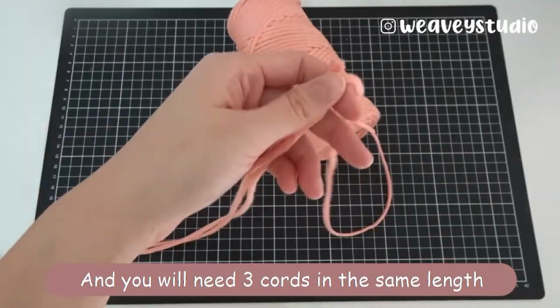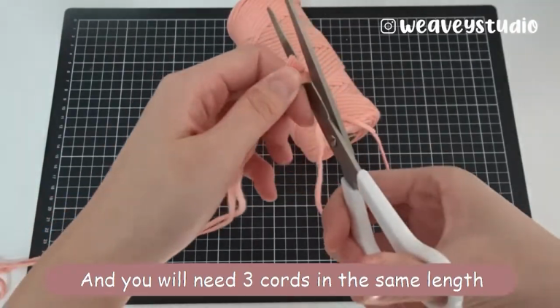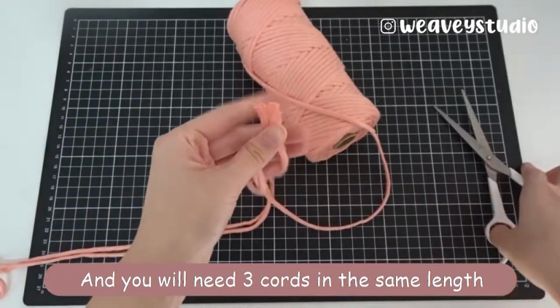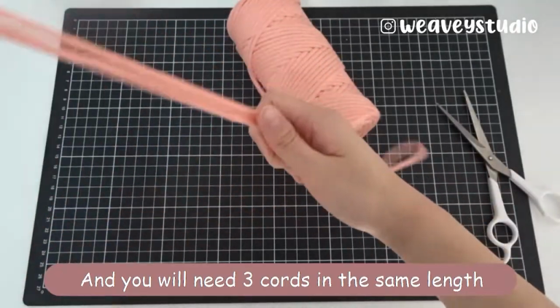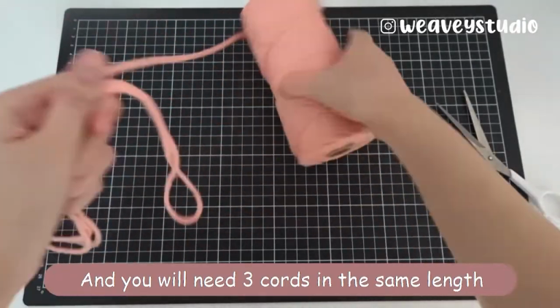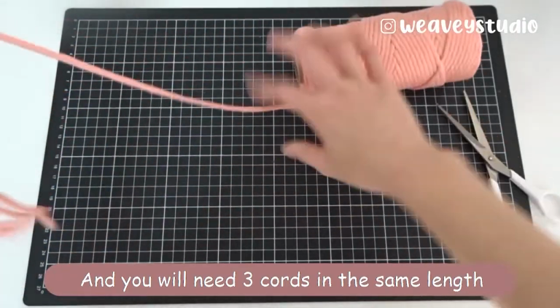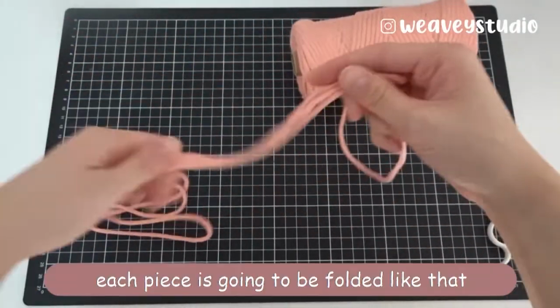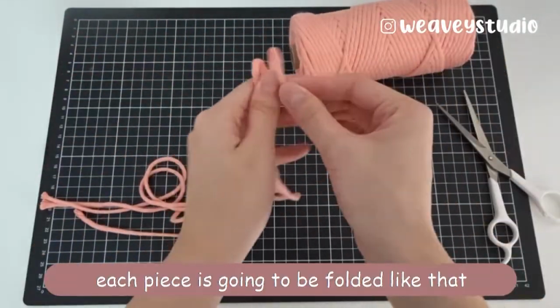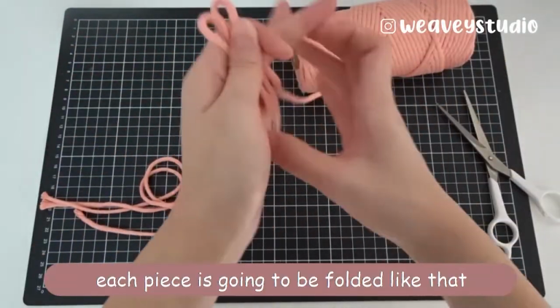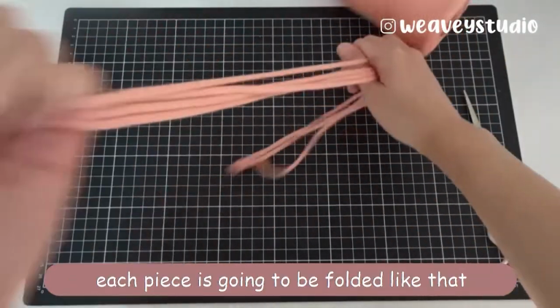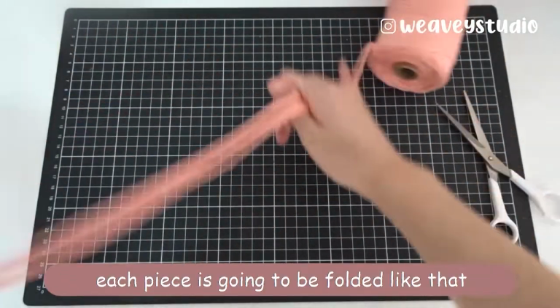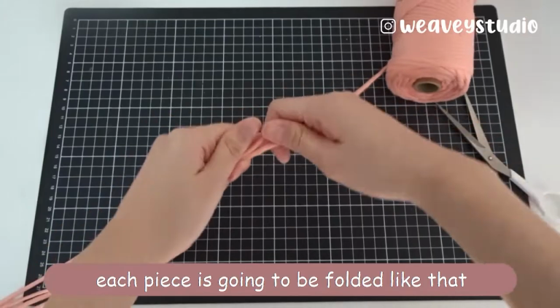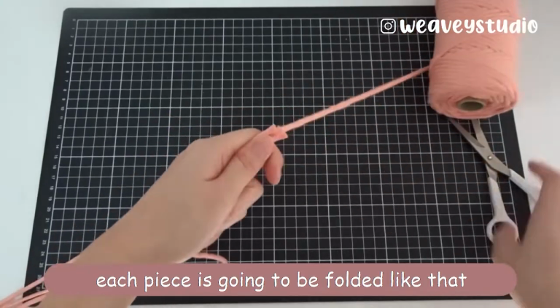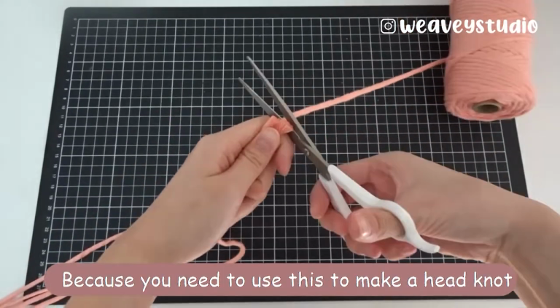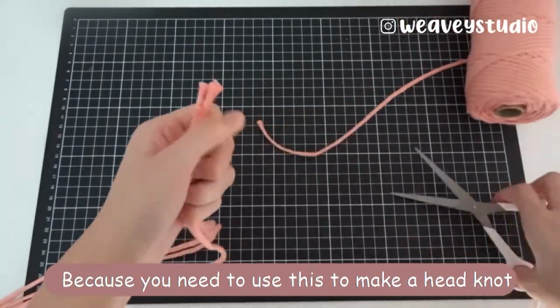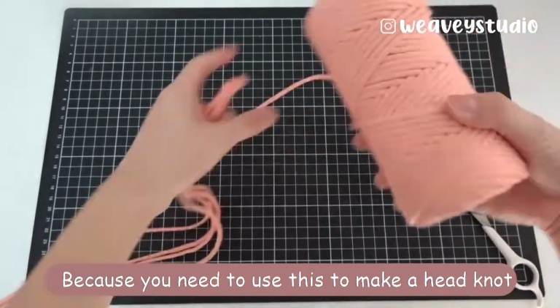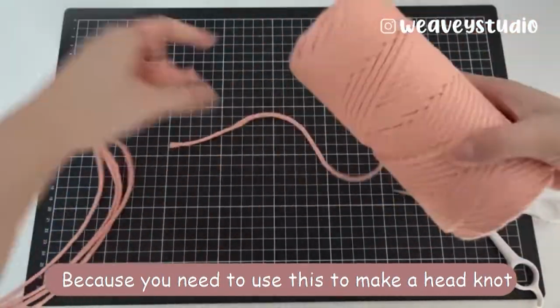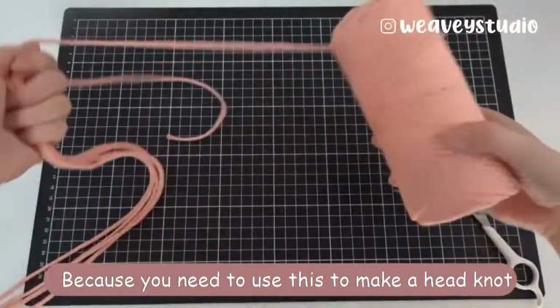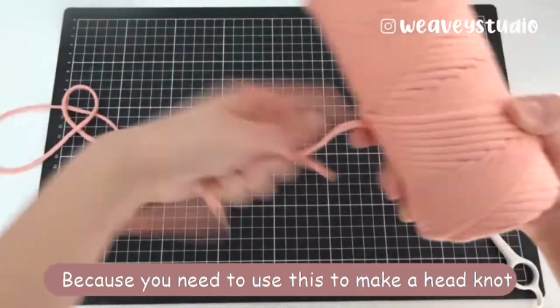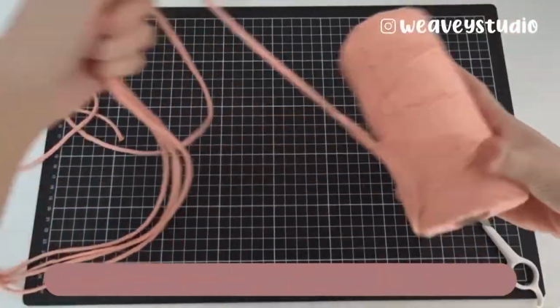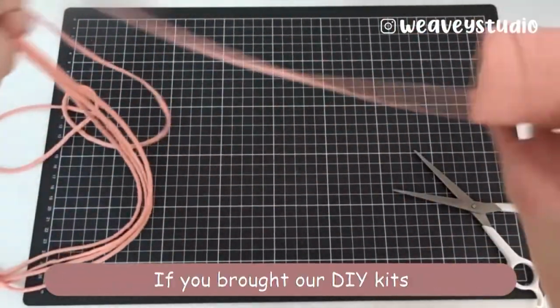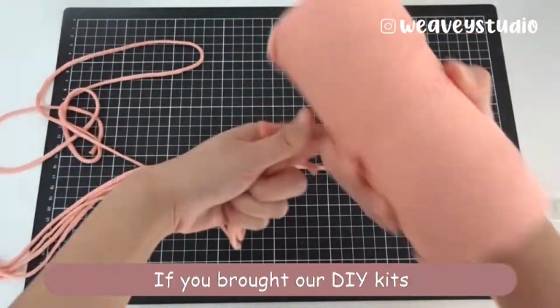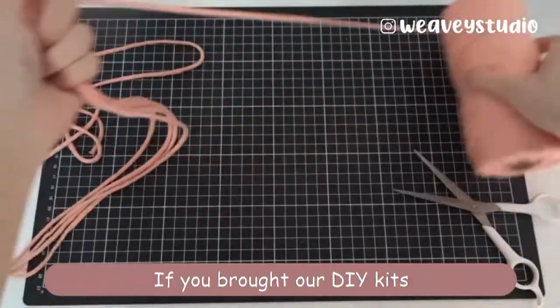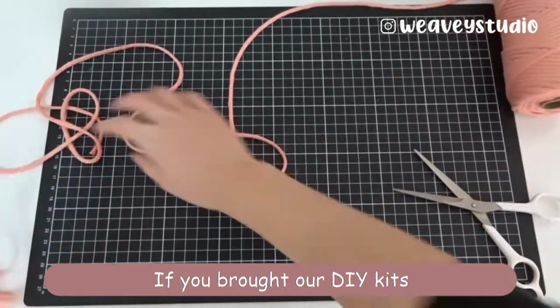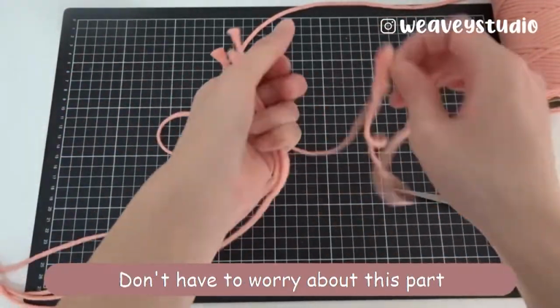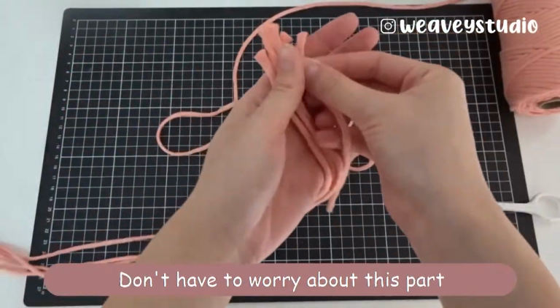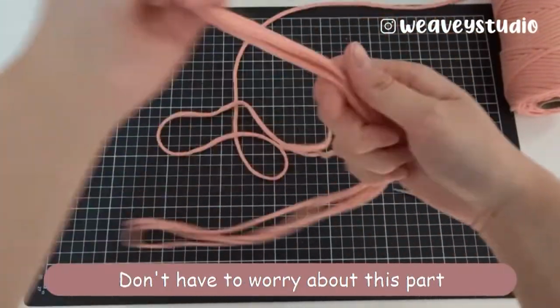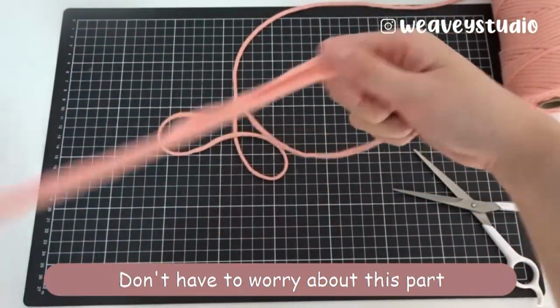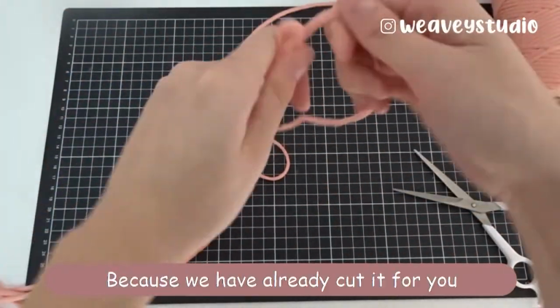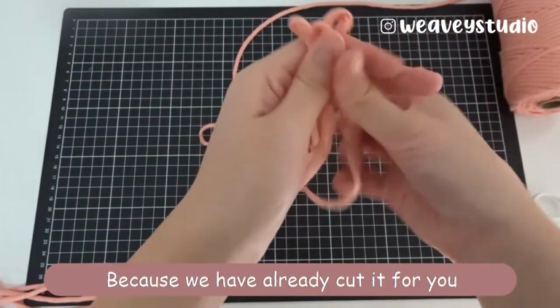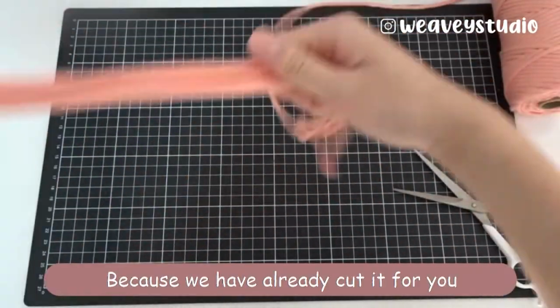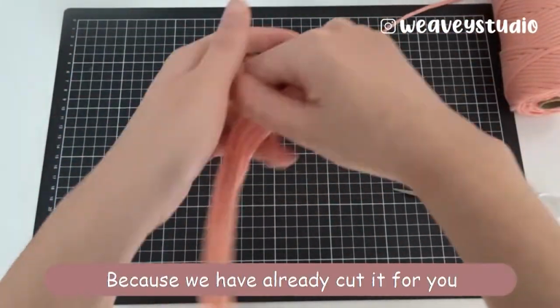You will need 3 cords in the same length. Each piece is going to fold in half like that, because you are going to use this to make a head knot. If you bought our DIY kit, don't have to worry about this part, because we have already cut it for you.